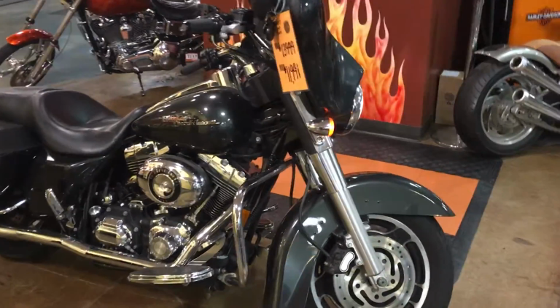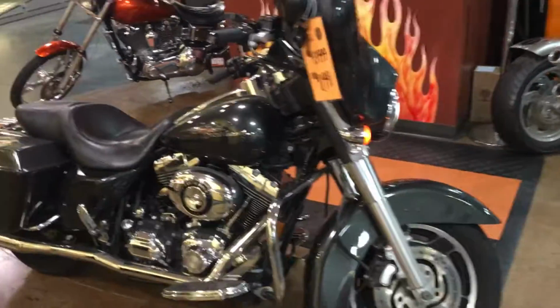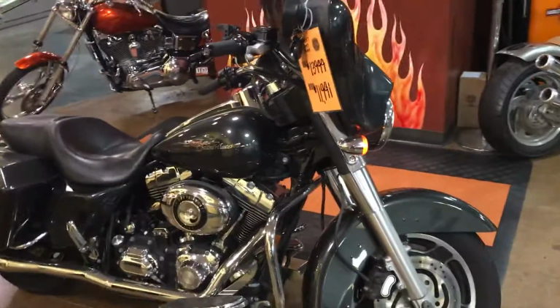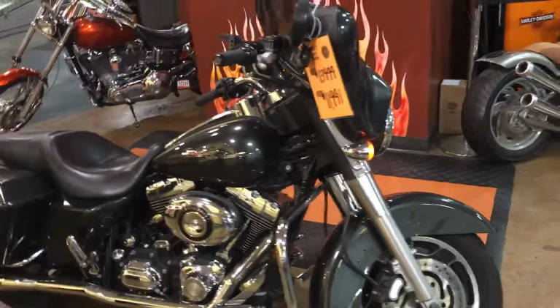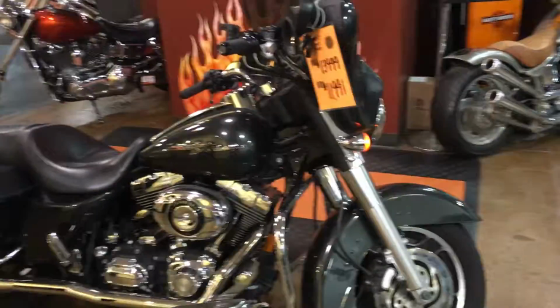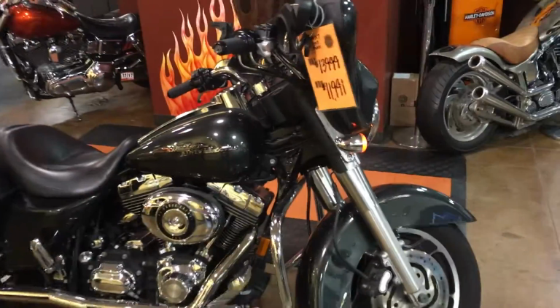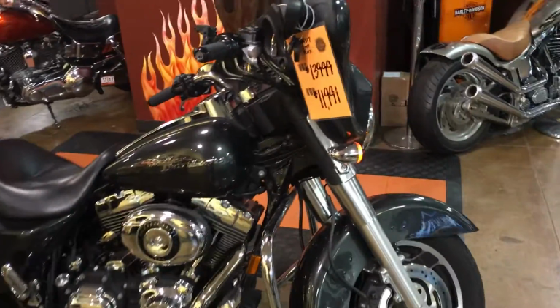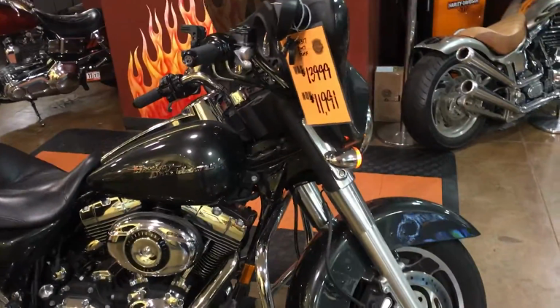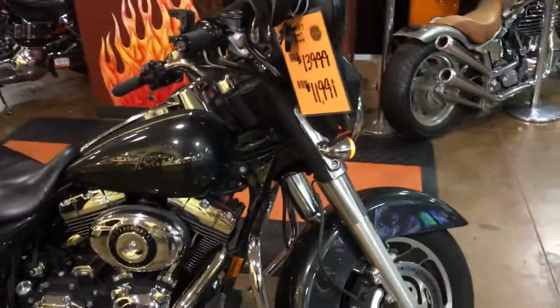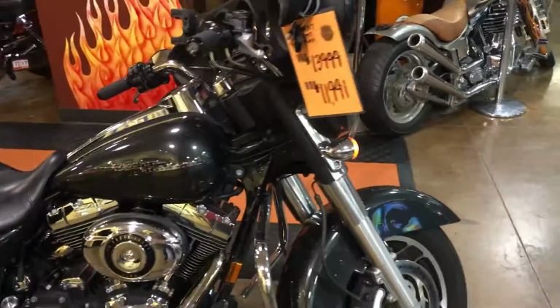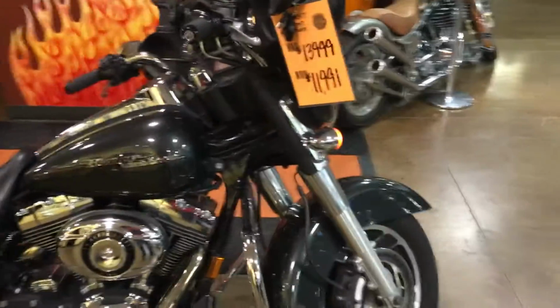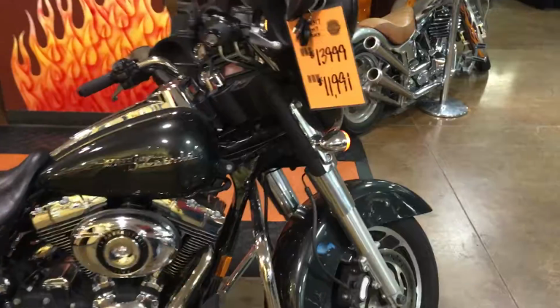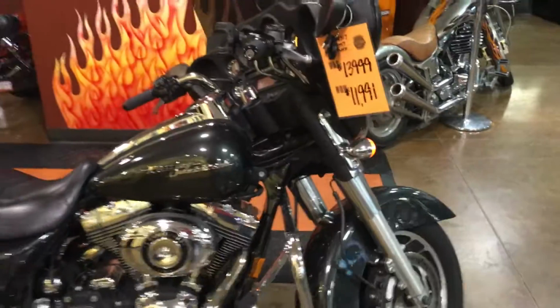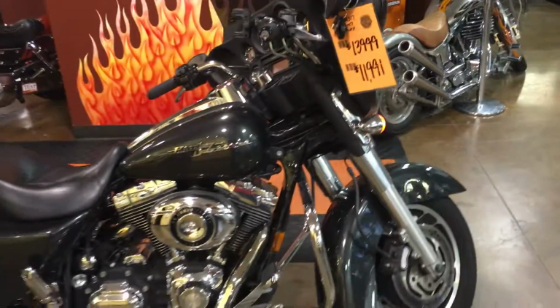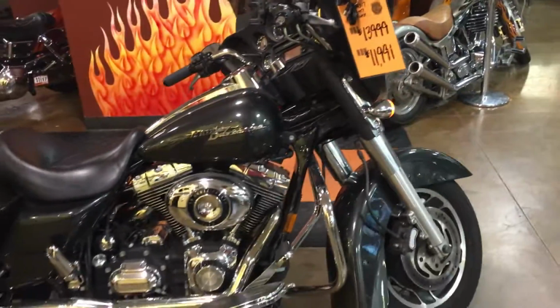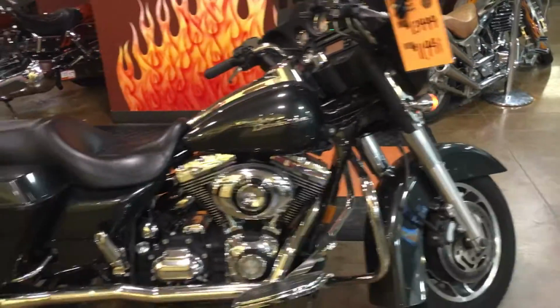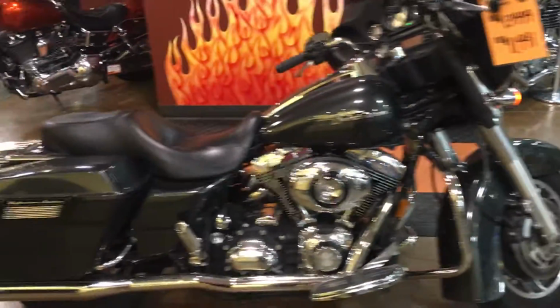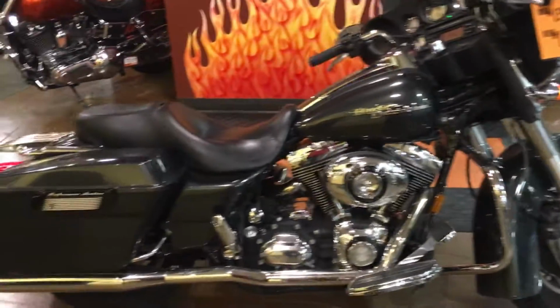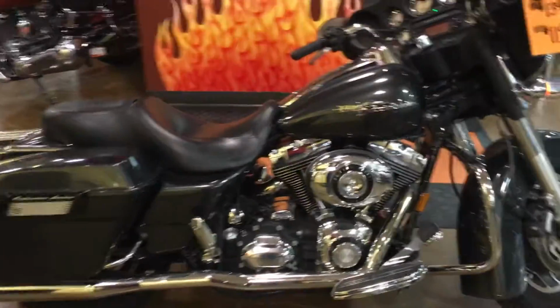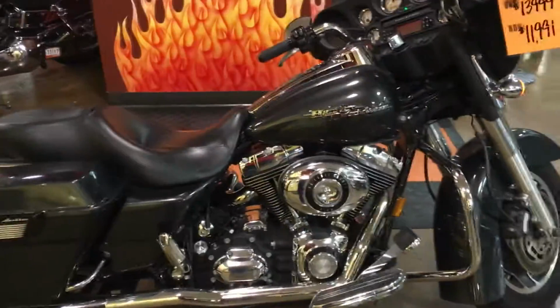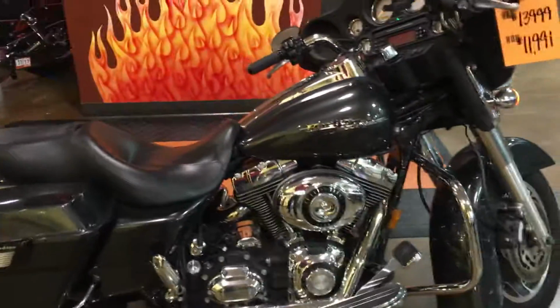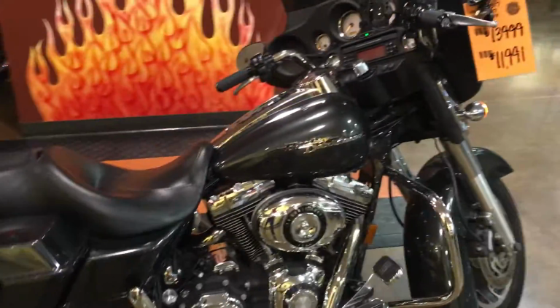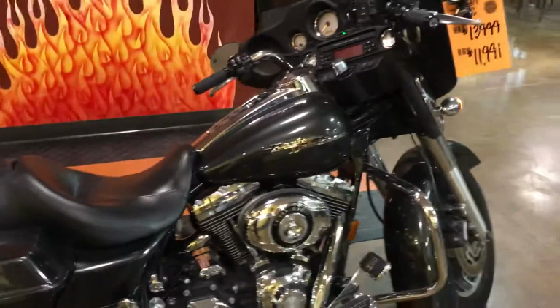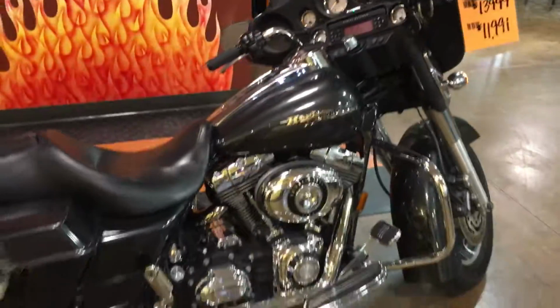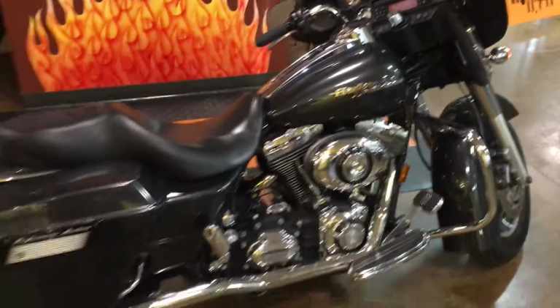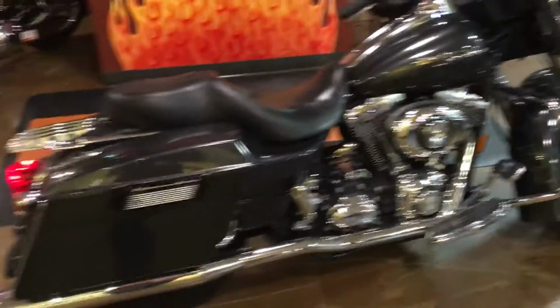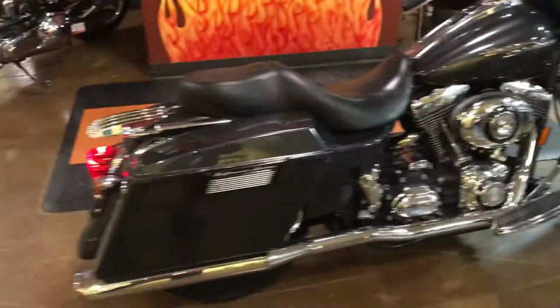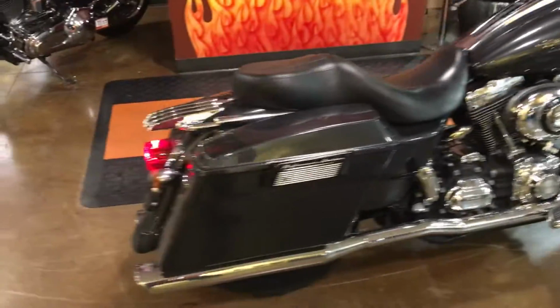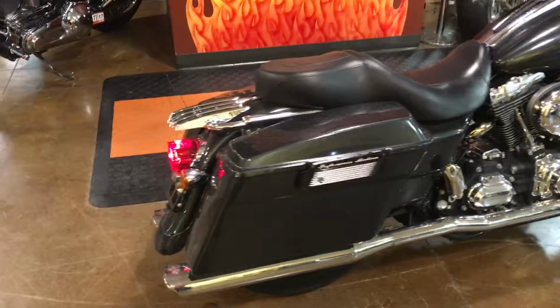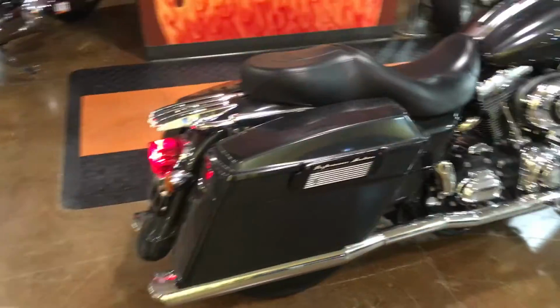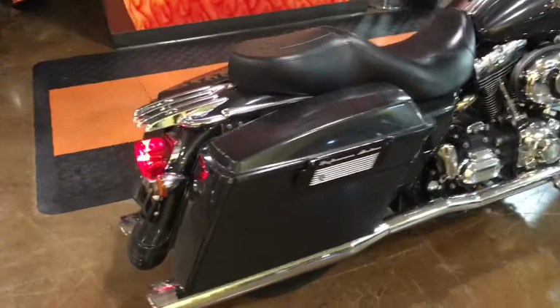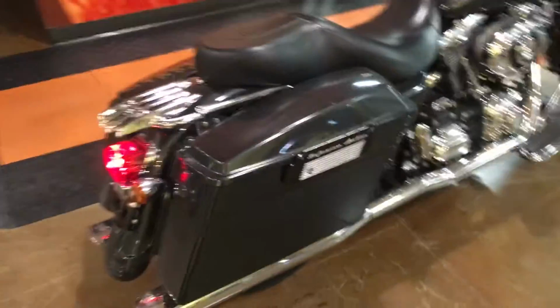Come check out this '07 Street Glide, Charcoal Thrill, Jansen Hines exhaust, custom grips — ready to roll.